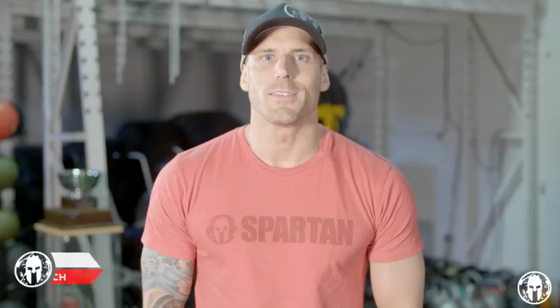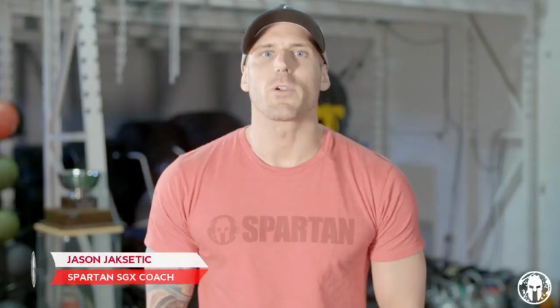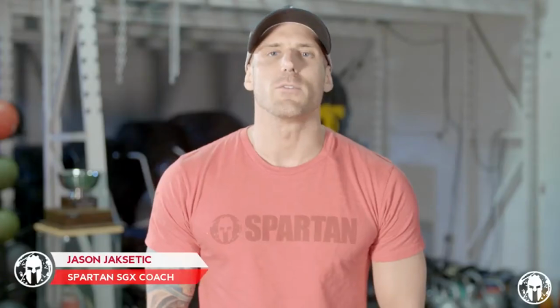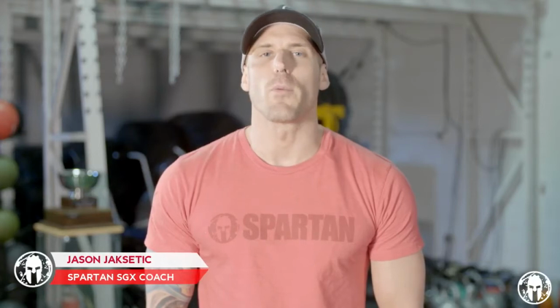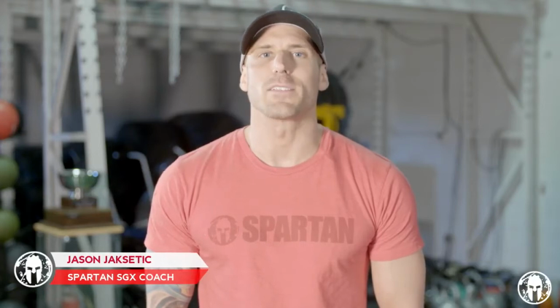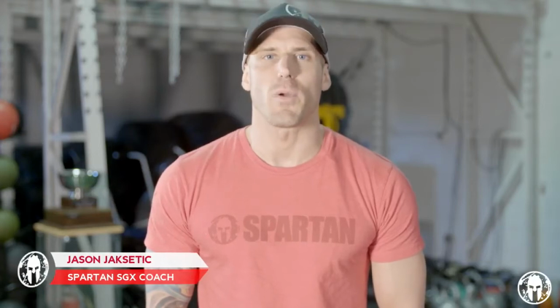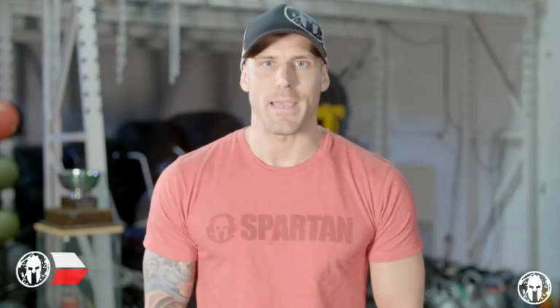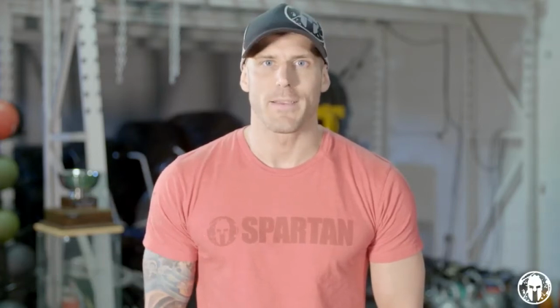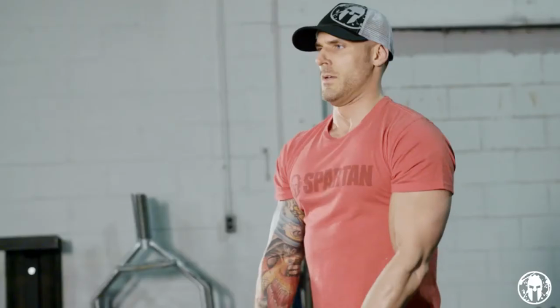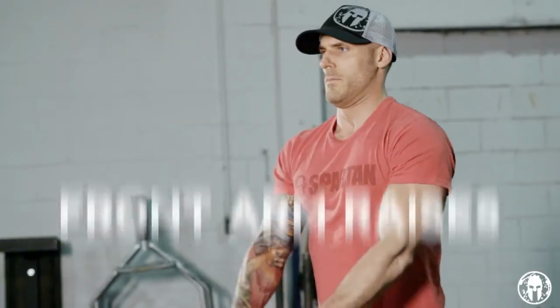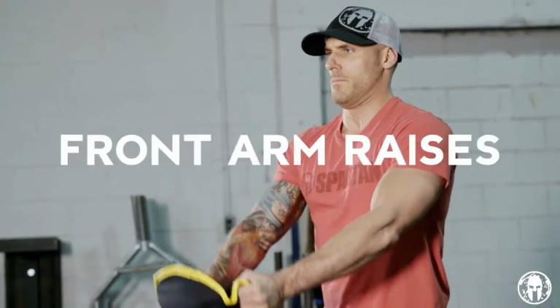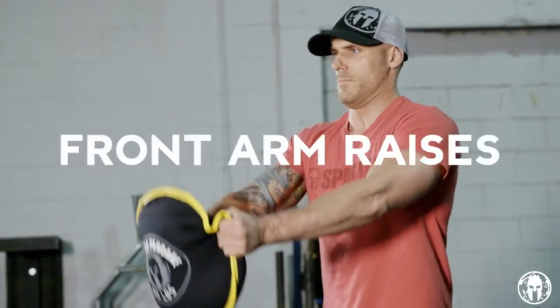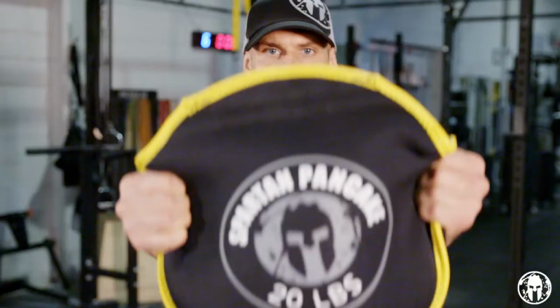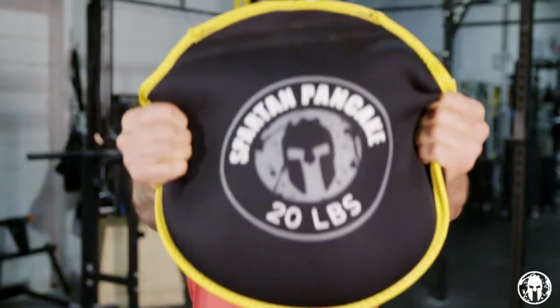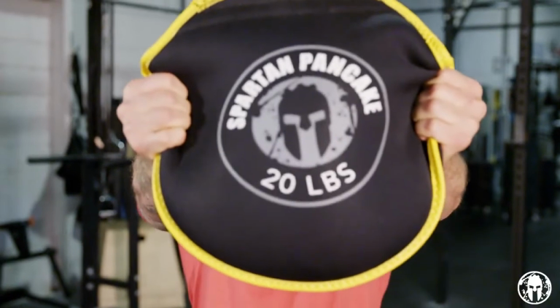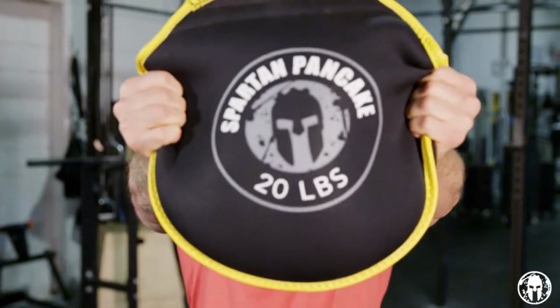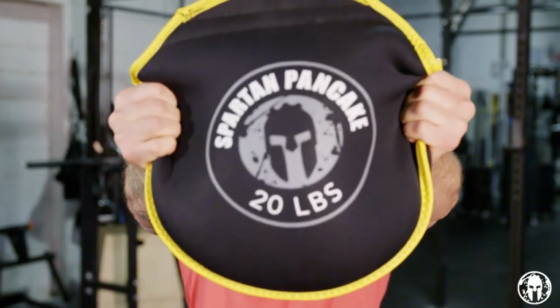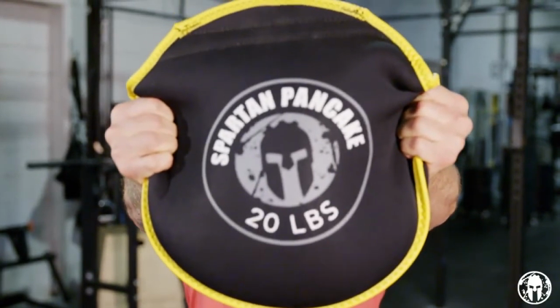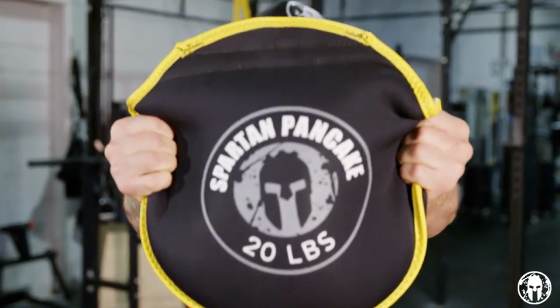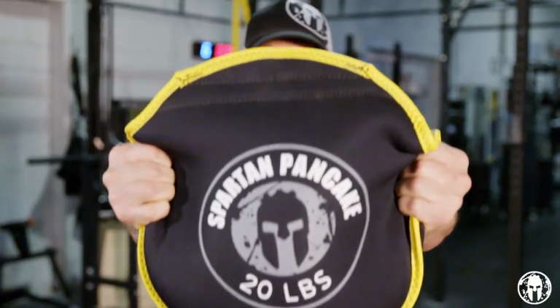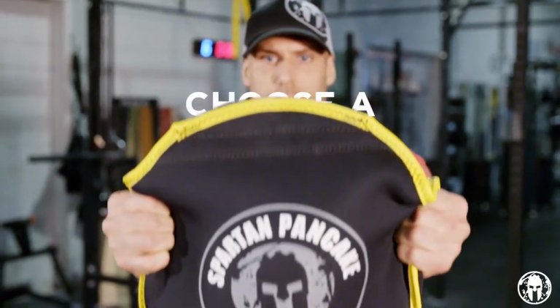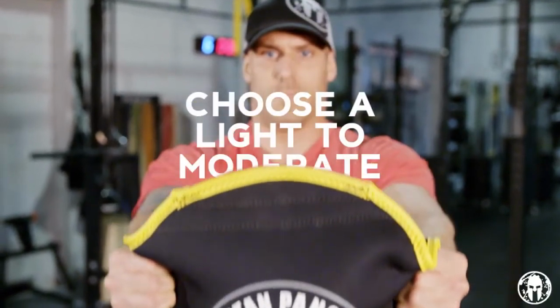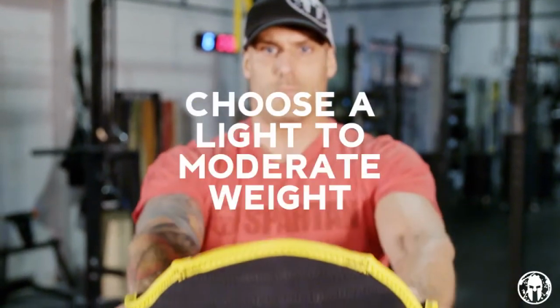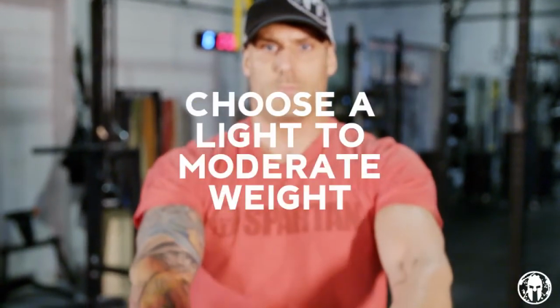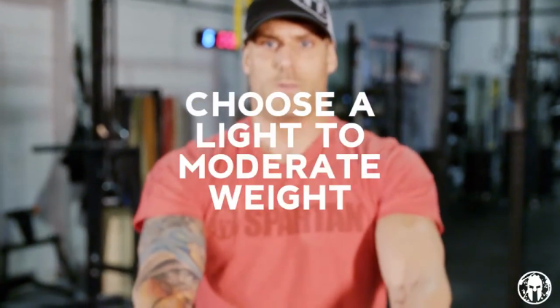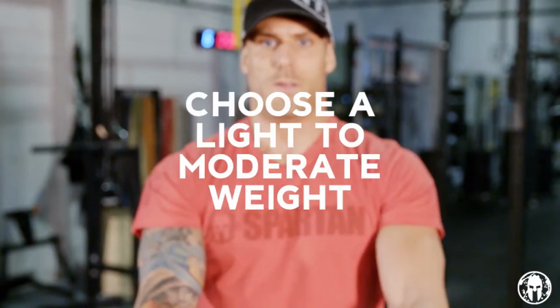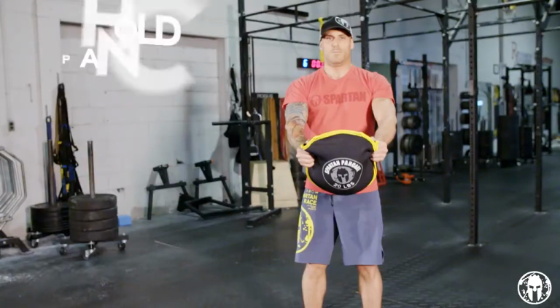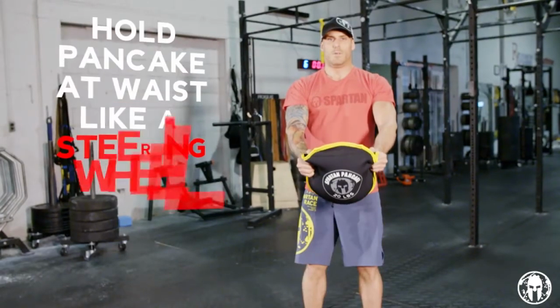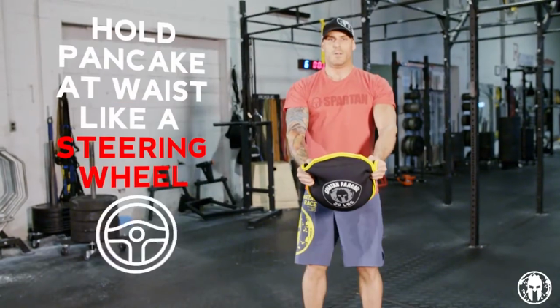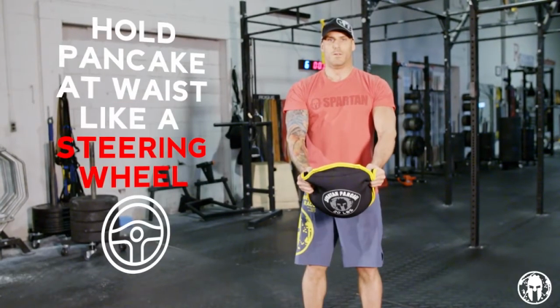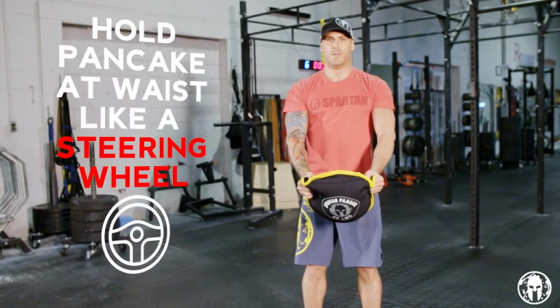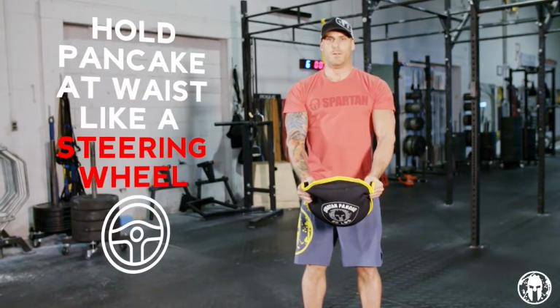Today we're going to do front arm raises with a Spartan Pancake. To perform a front arm raise with a Spartan Pancake, begin by choosing a light to moderate amount of weight. Hold the pancake in front of your waist like a steering wheel.